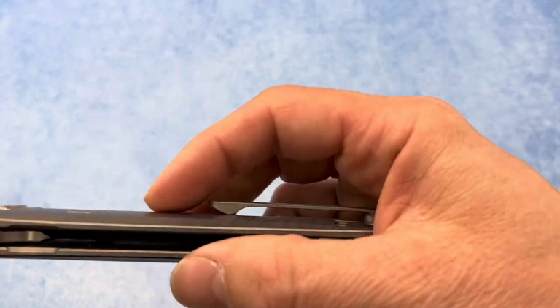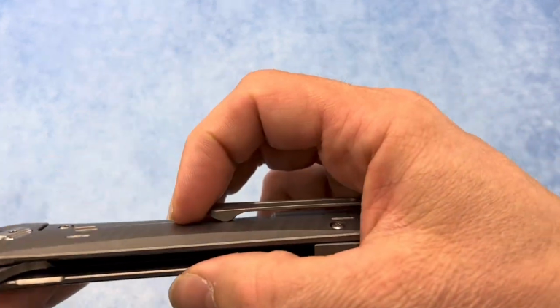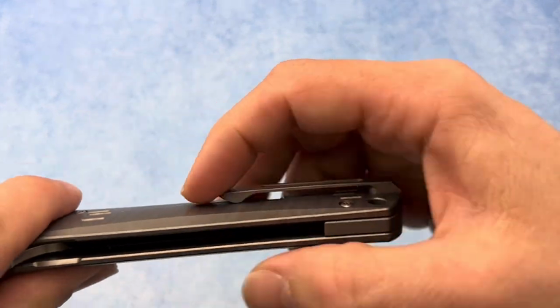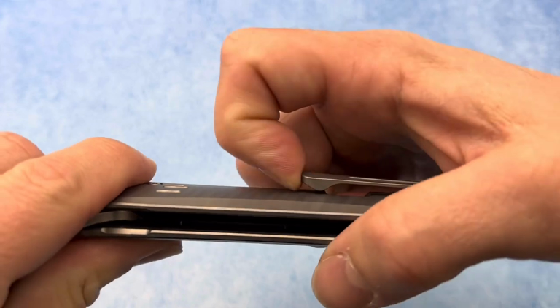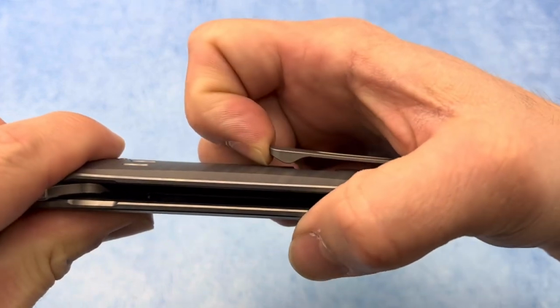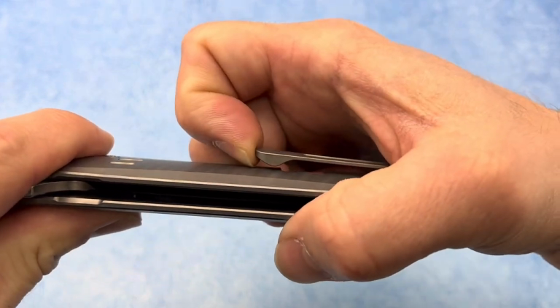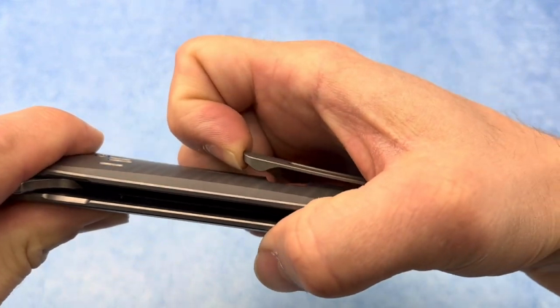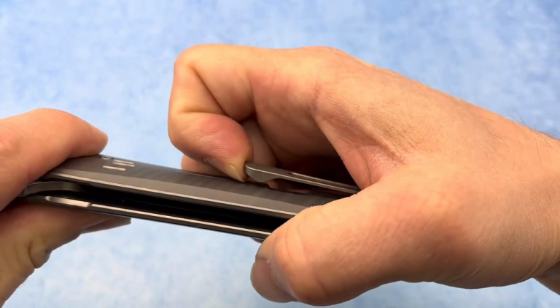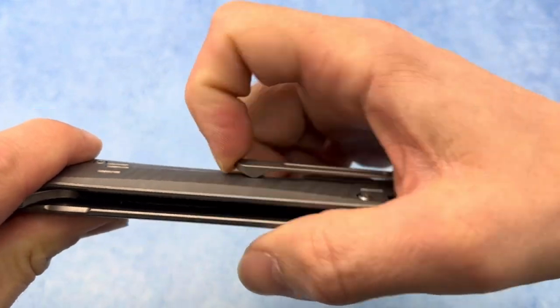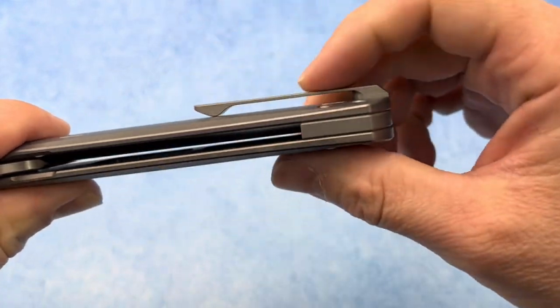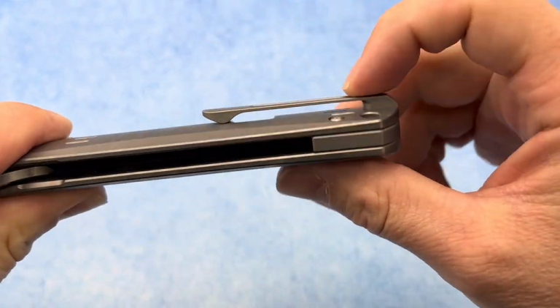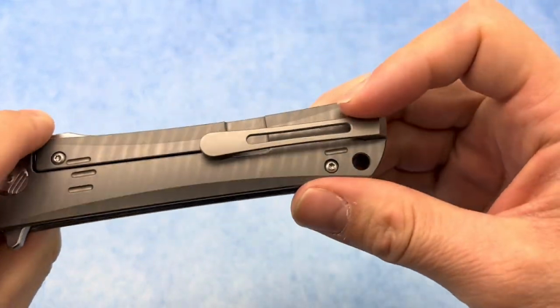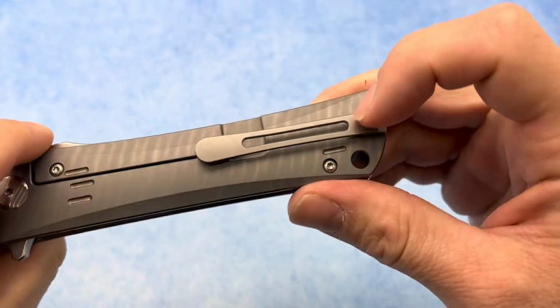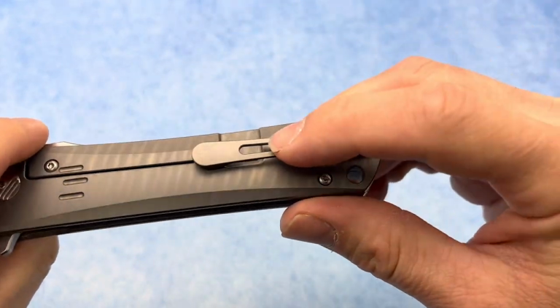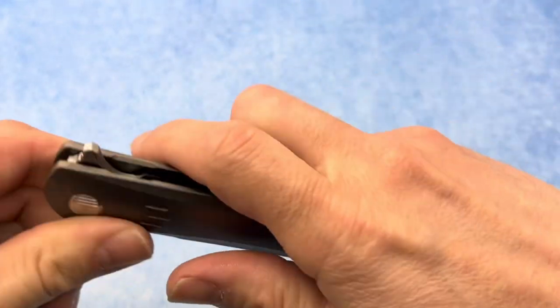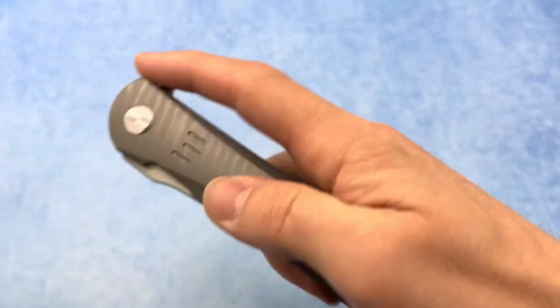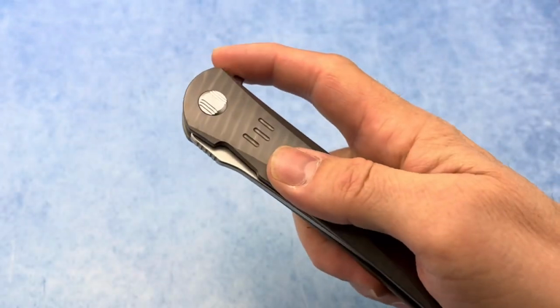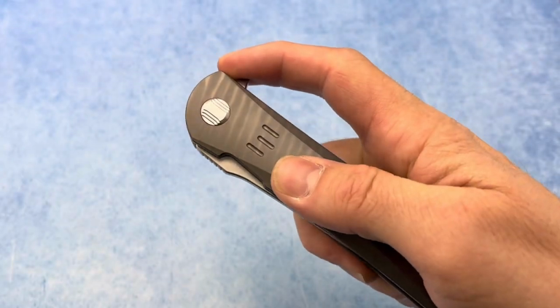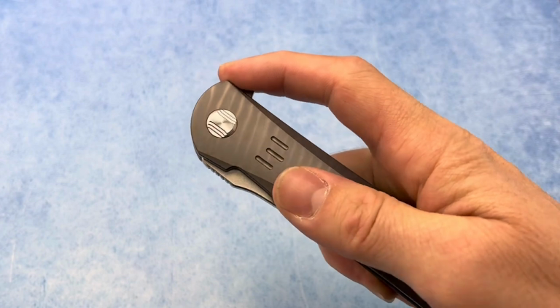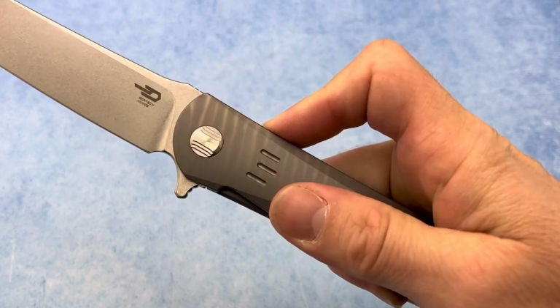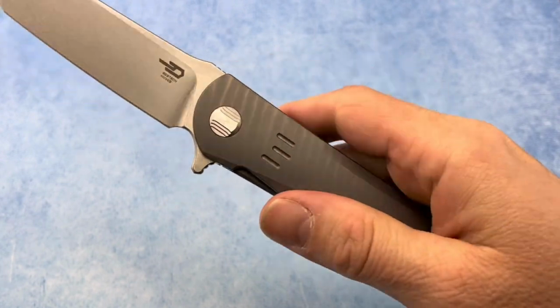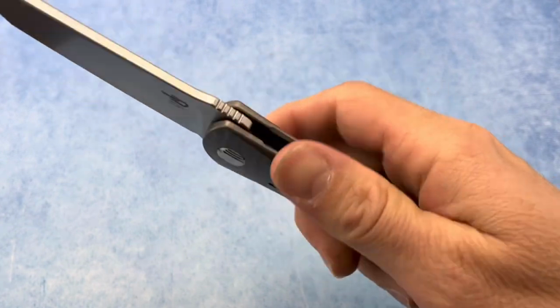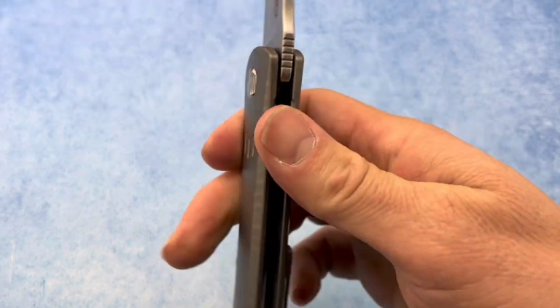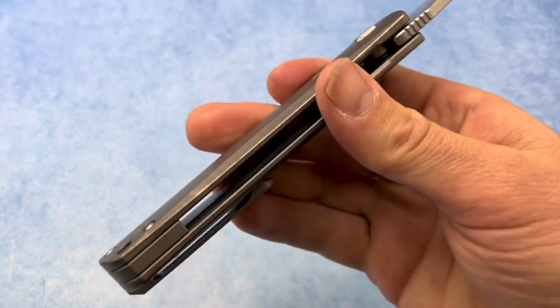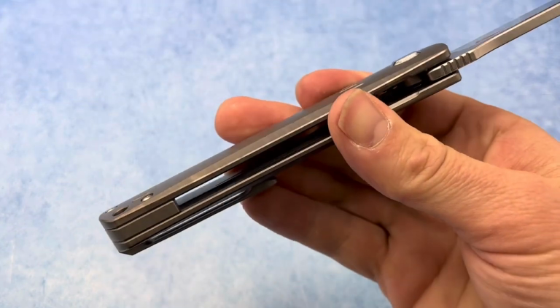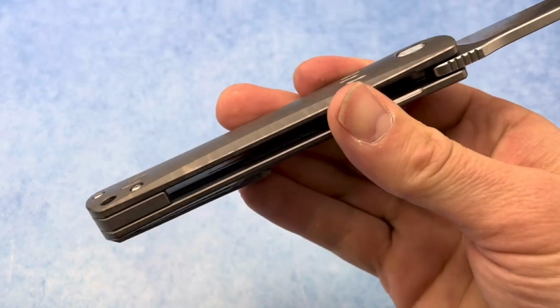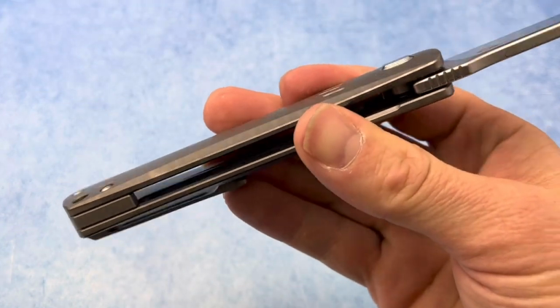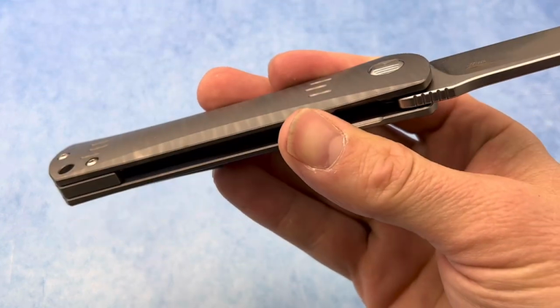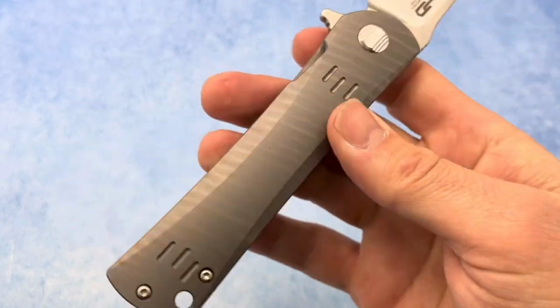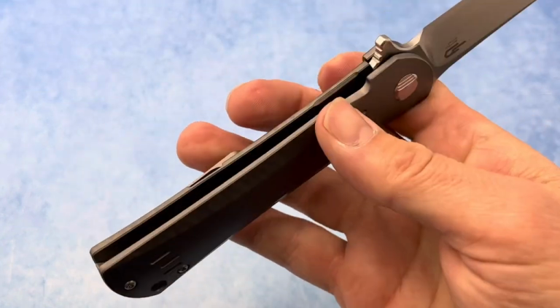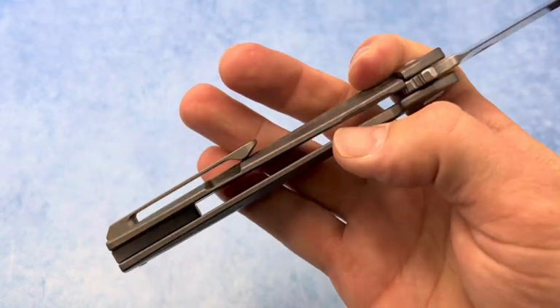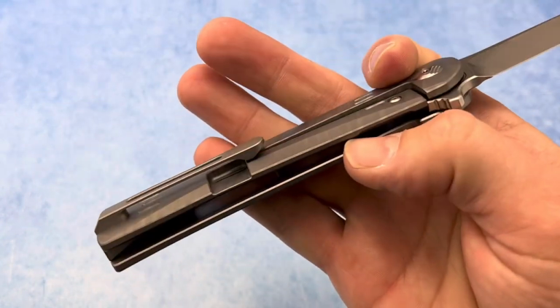It also has a 3D milled pocket clip with good retention. The action on this thing is superb, and if we take a look you can see inside they did some milling out.